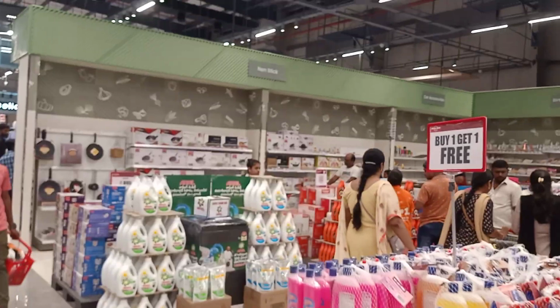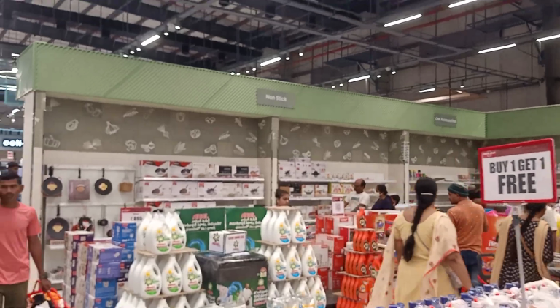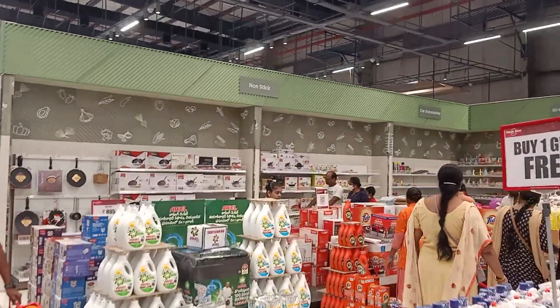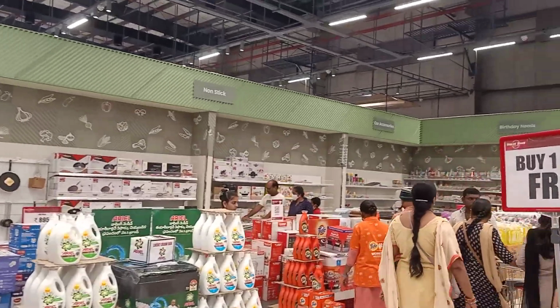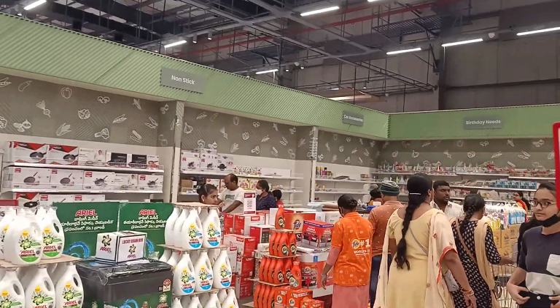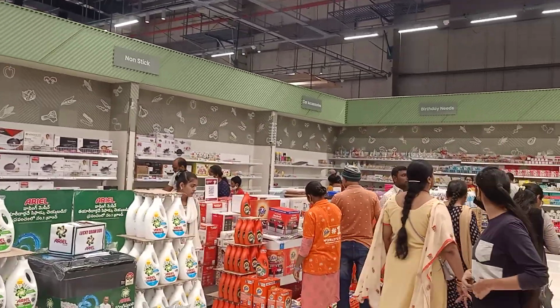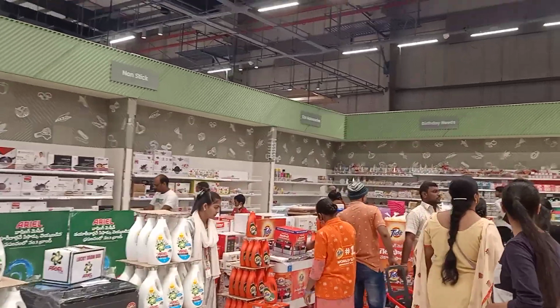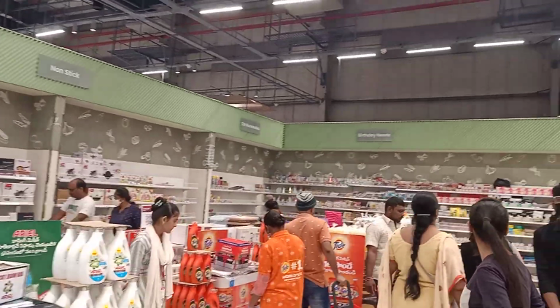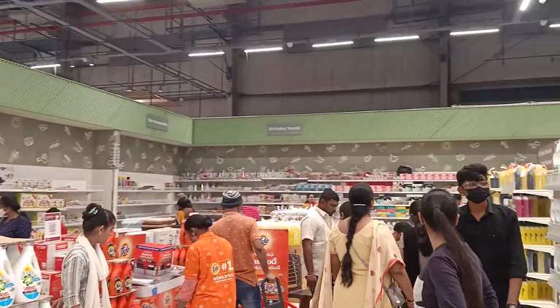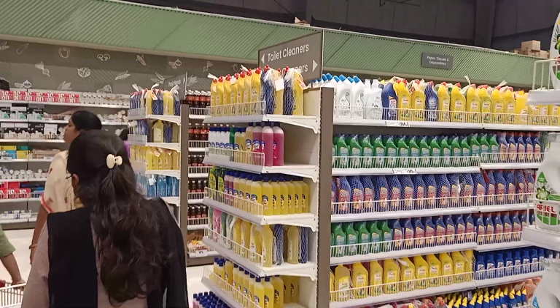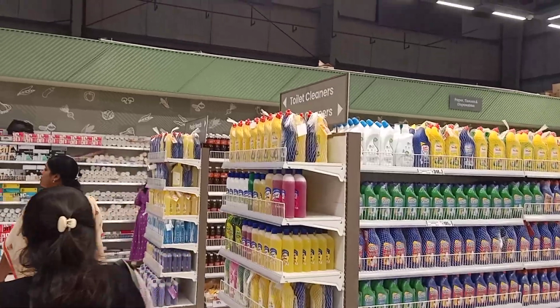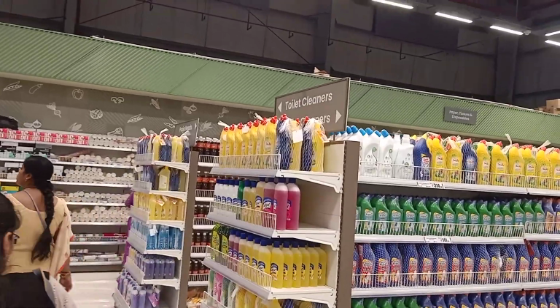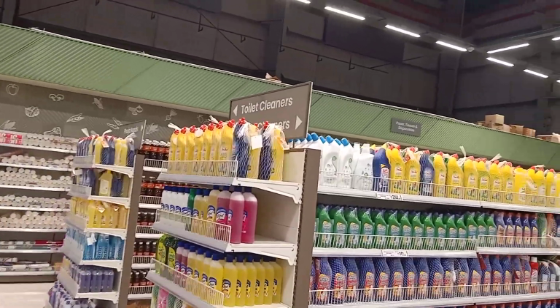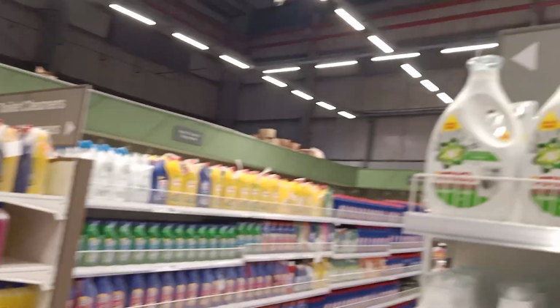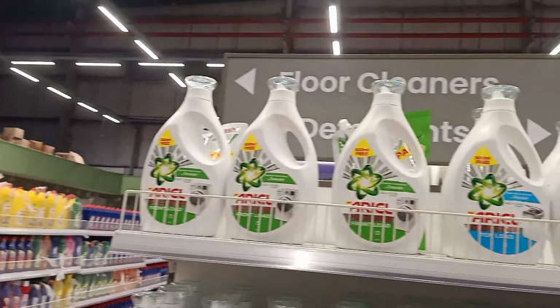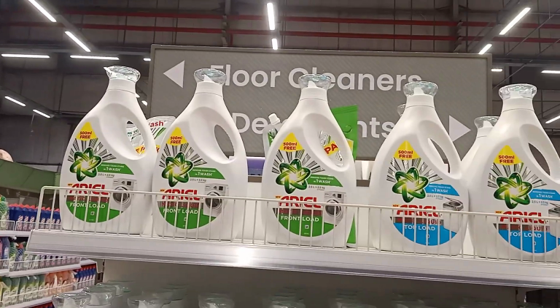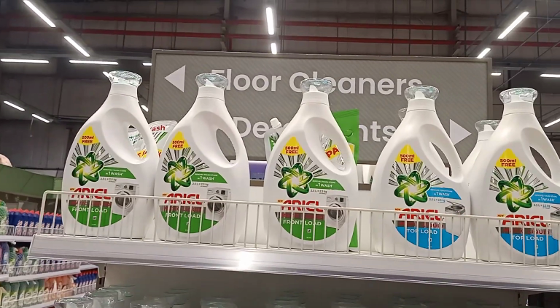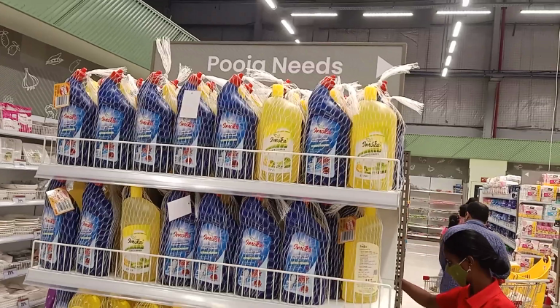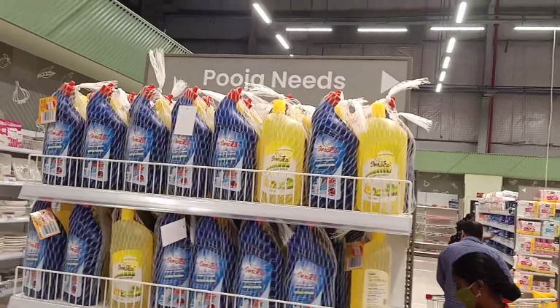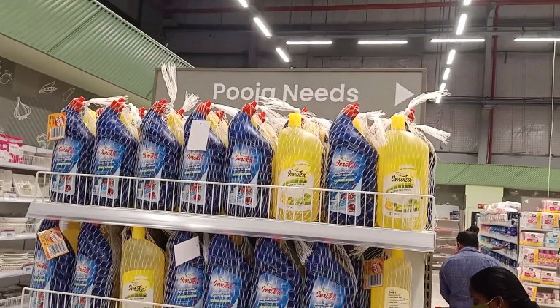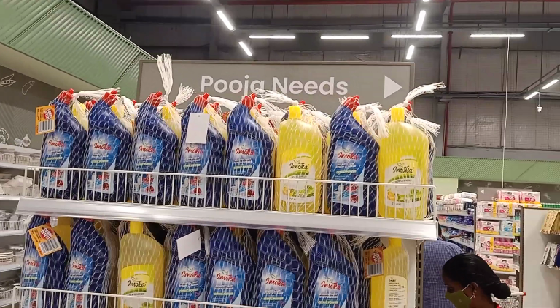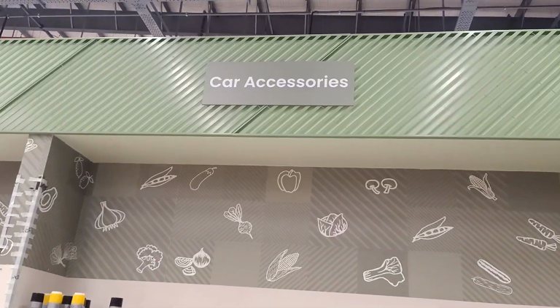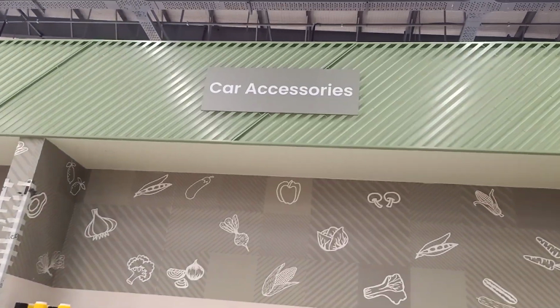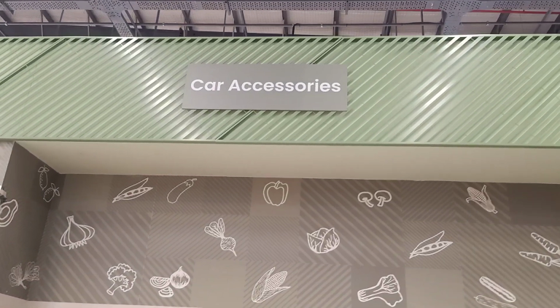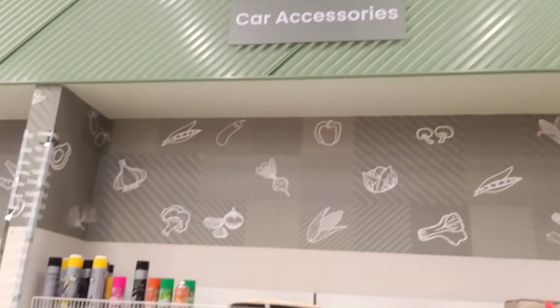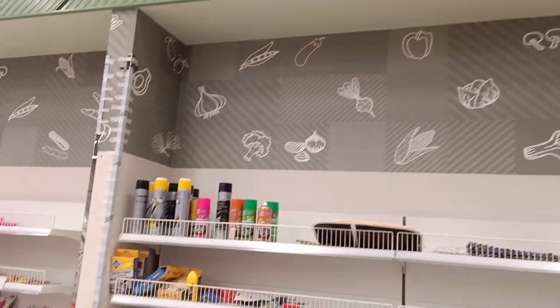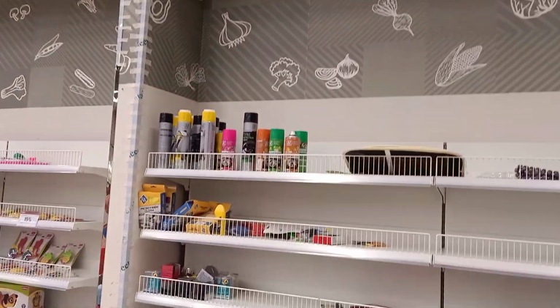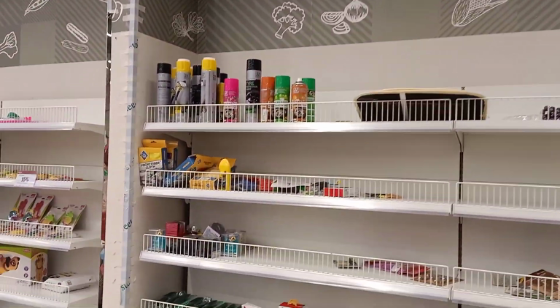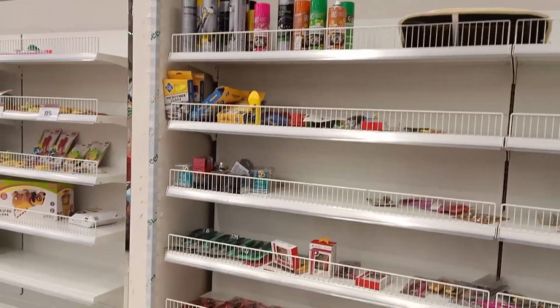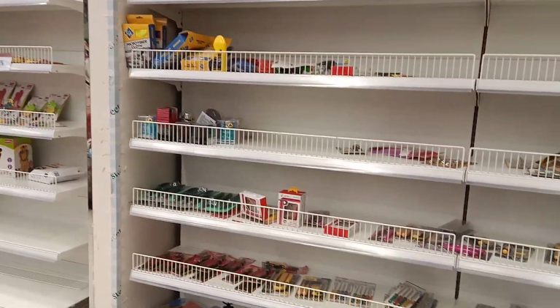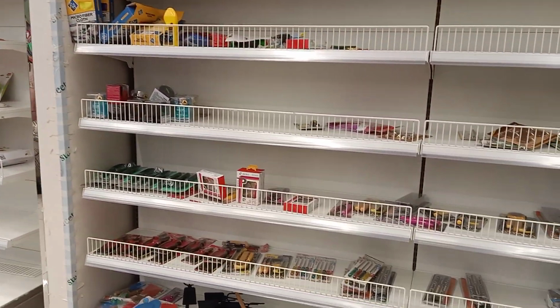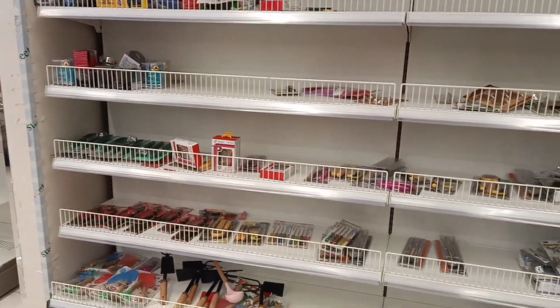Non-stick cookware, car accessories, birthday needs, toilet cleaners, floor cleaners, puja needs, car accessories — here are some other items as well.